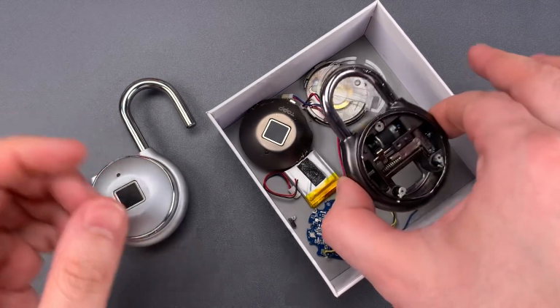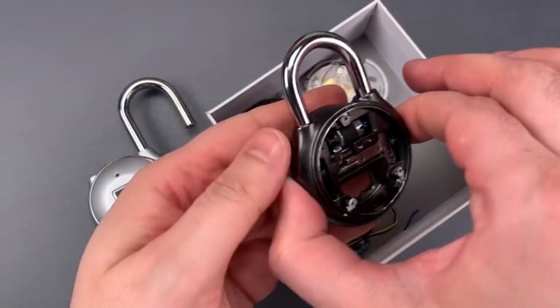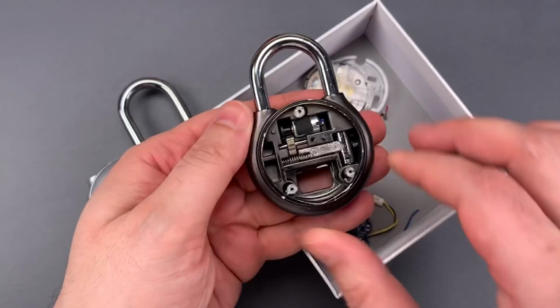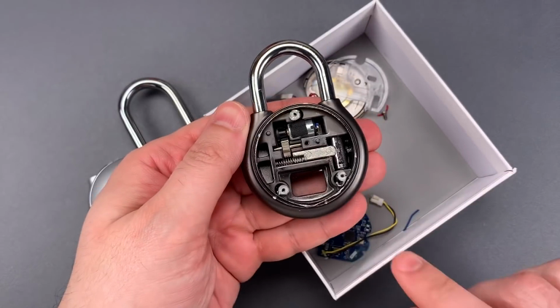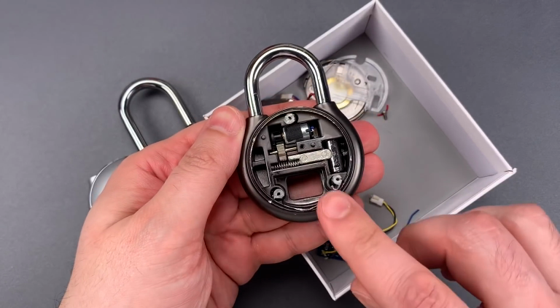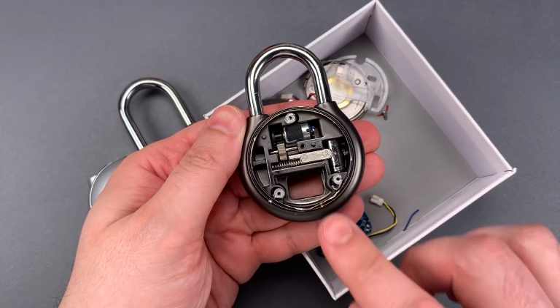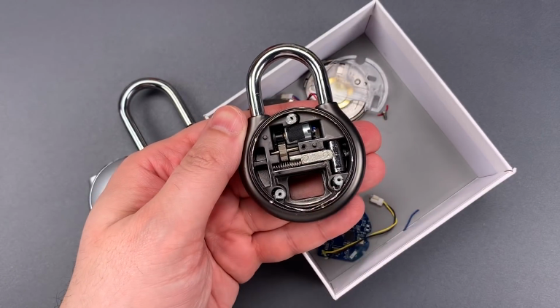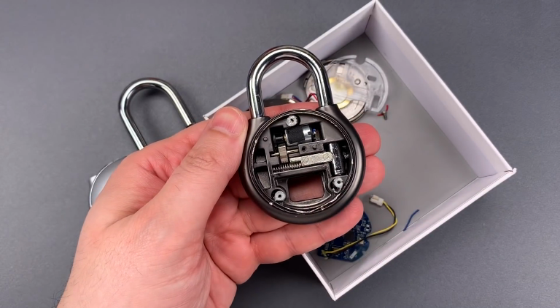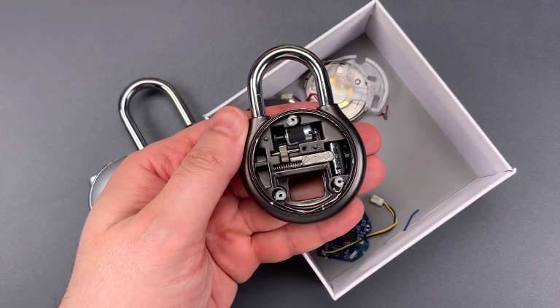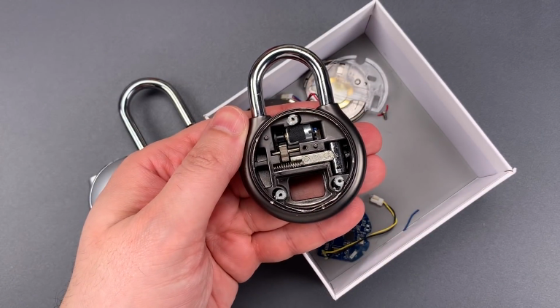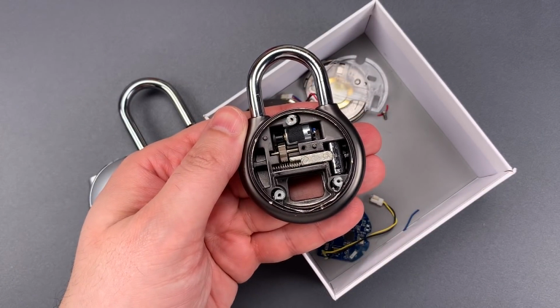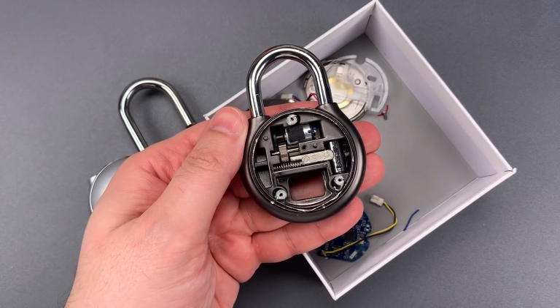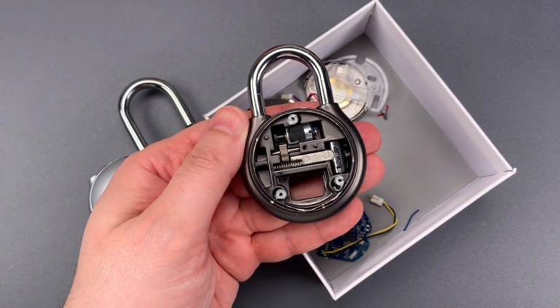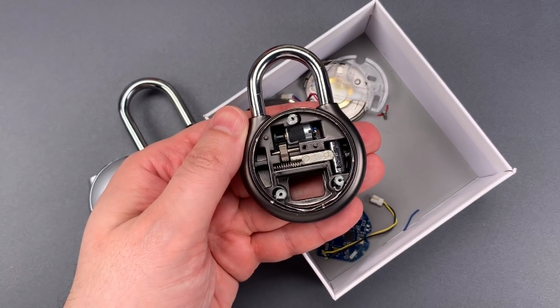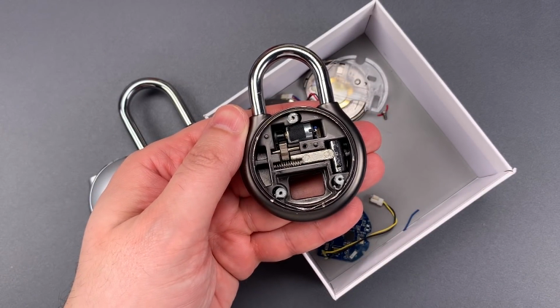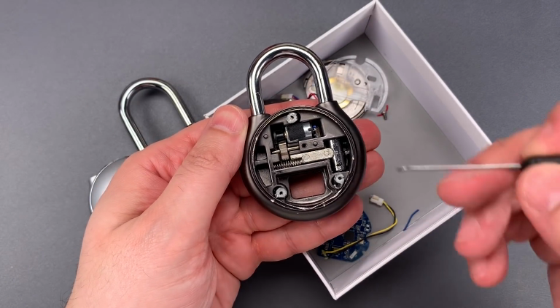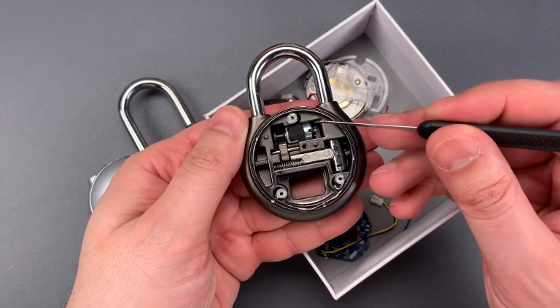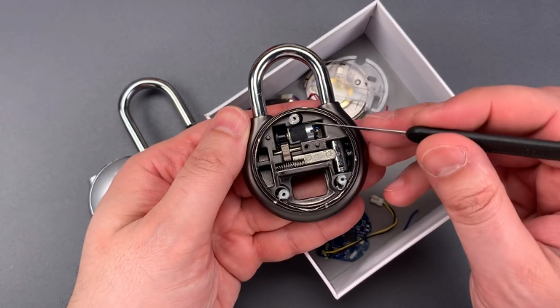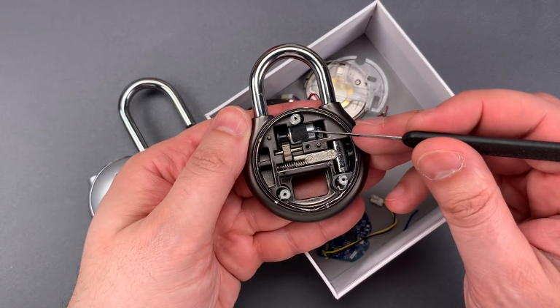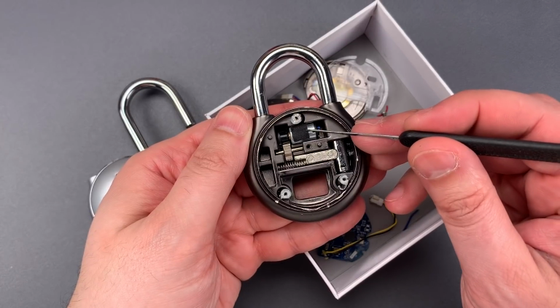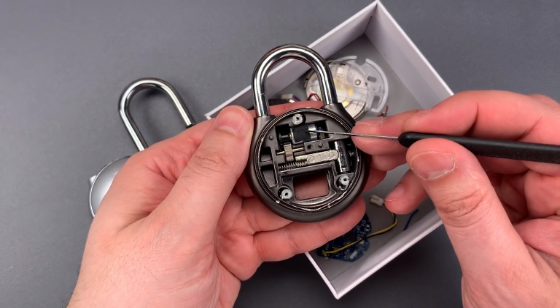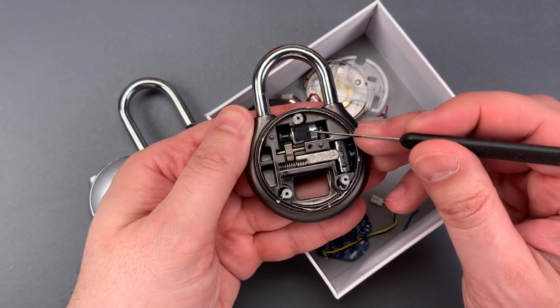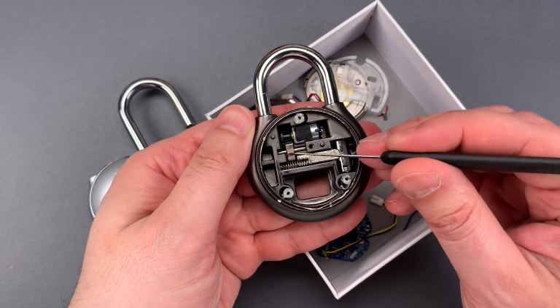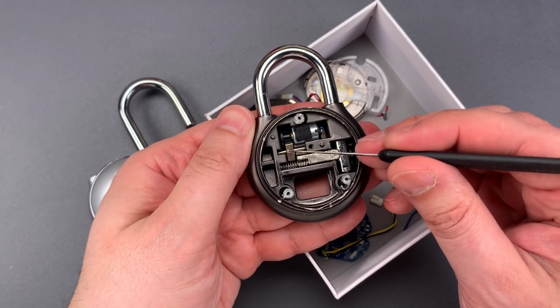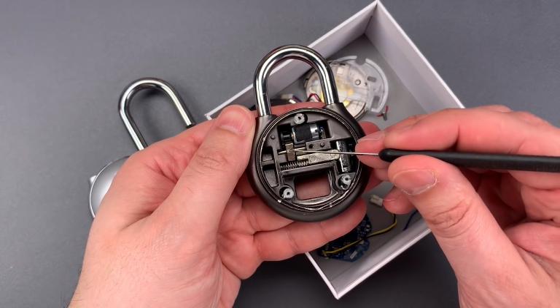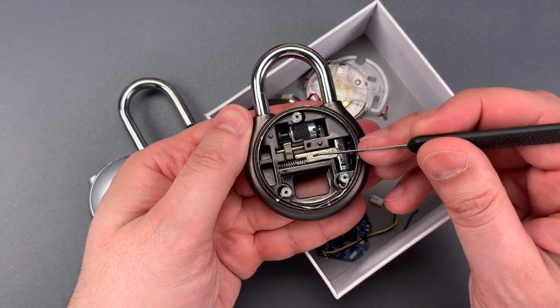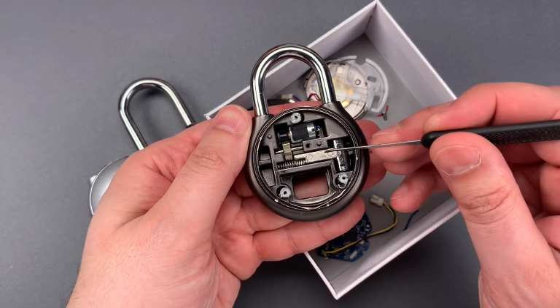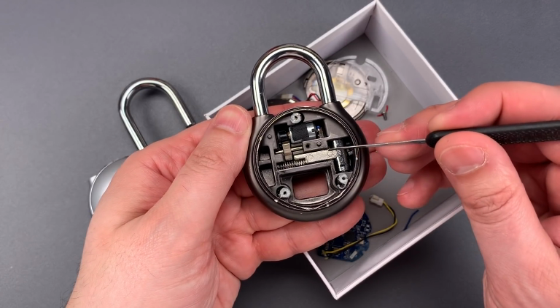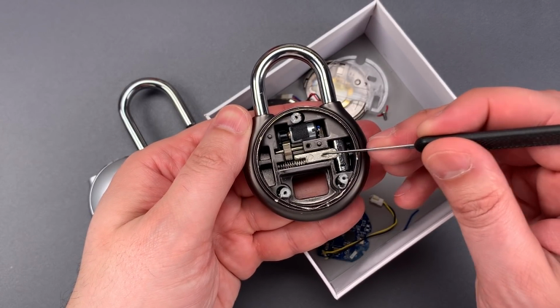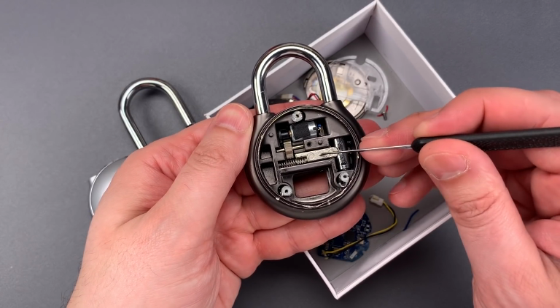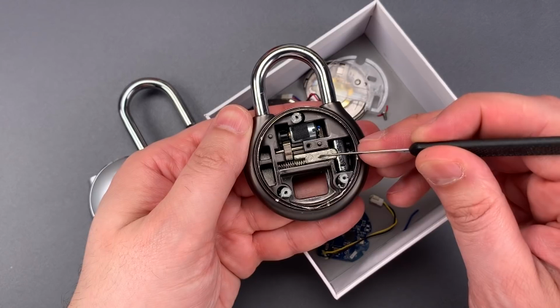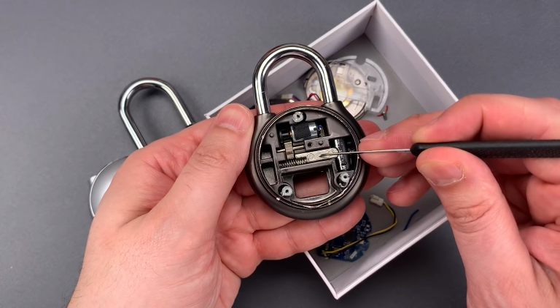Here we can see it's stripped of everything but its mechanical components. The mechanism is fairly simple — we have a small electric motor that turns a cam, which in turn blocks the locking lug from retracting.